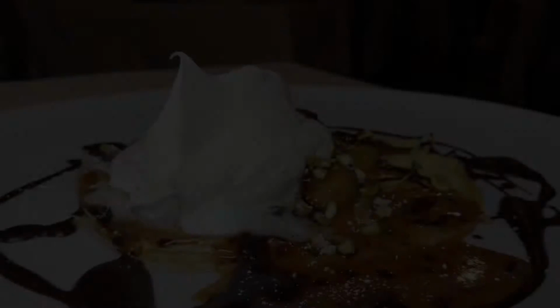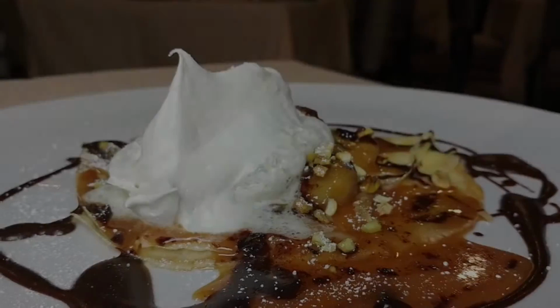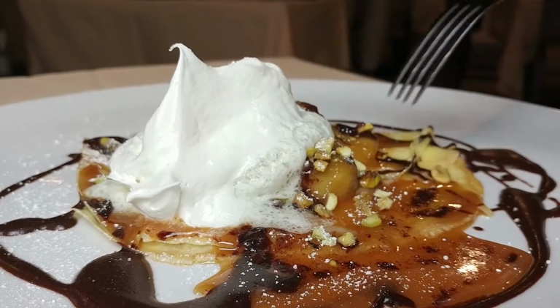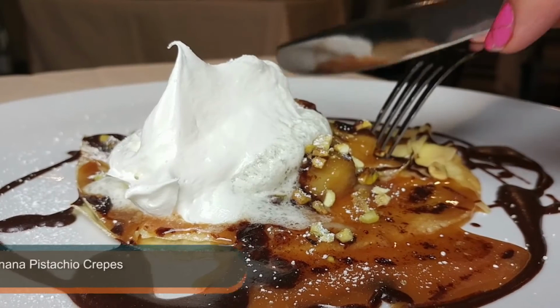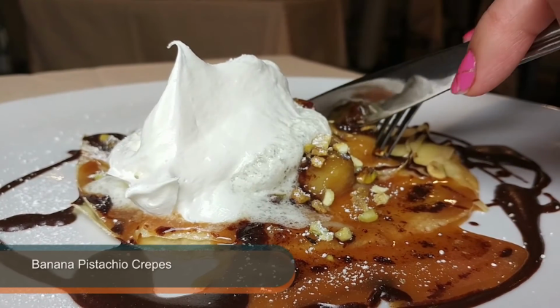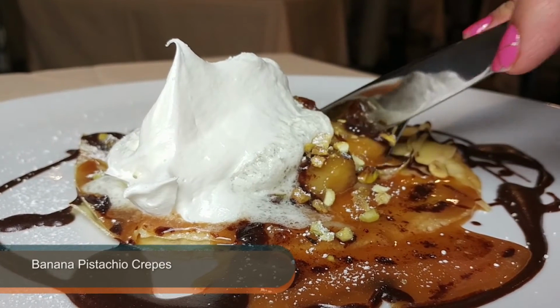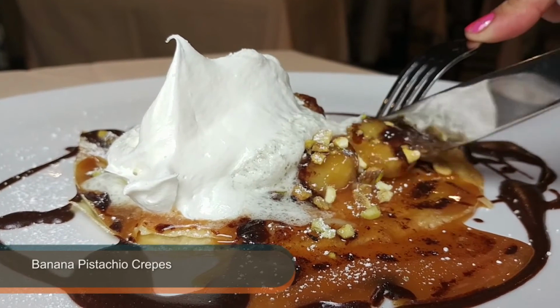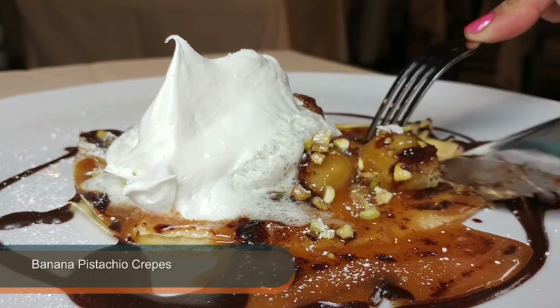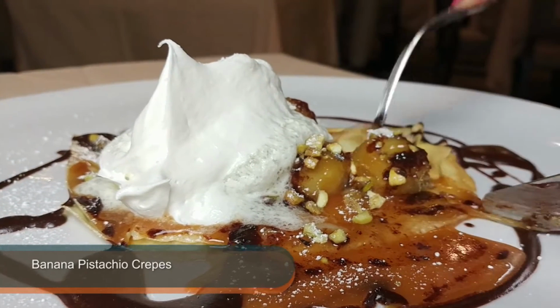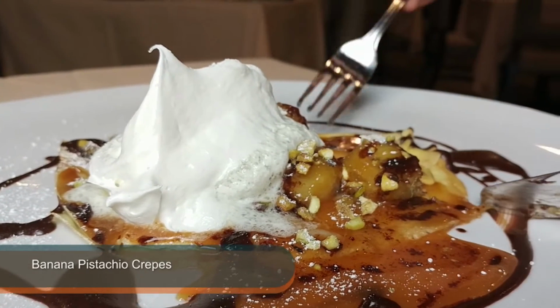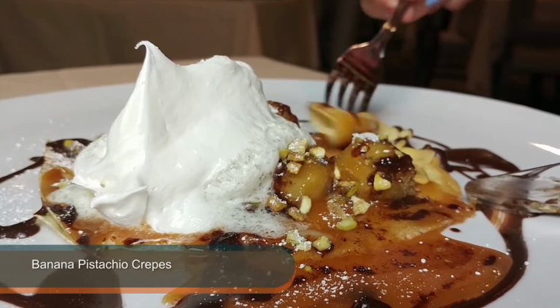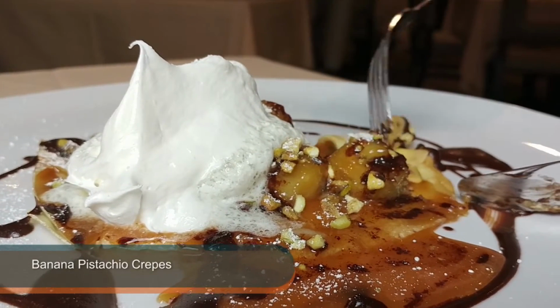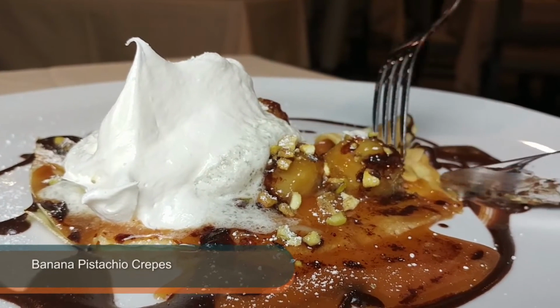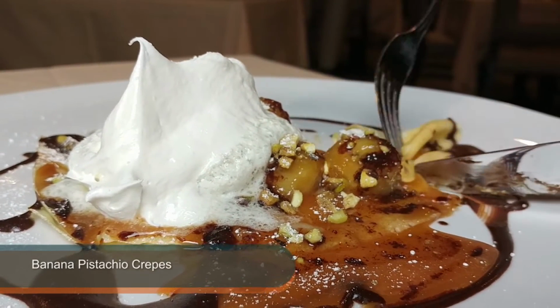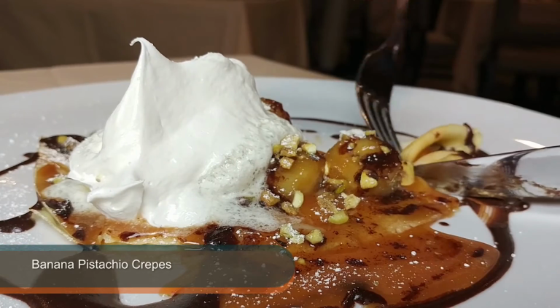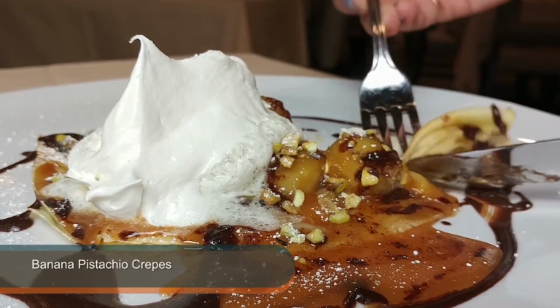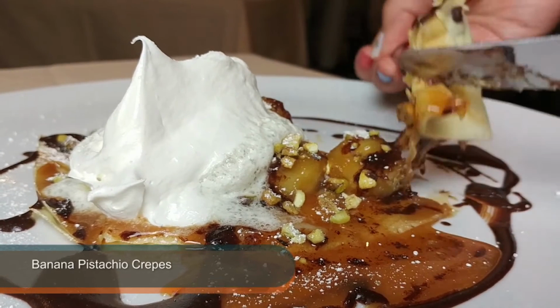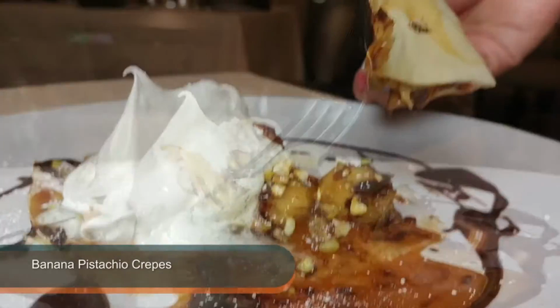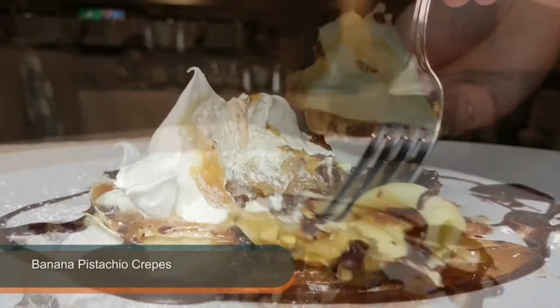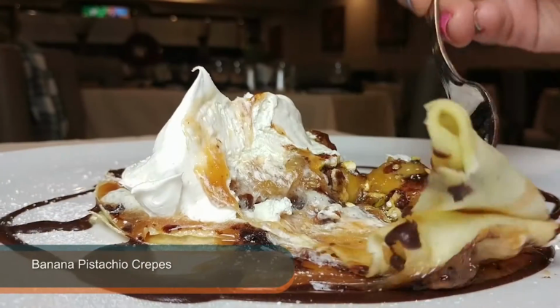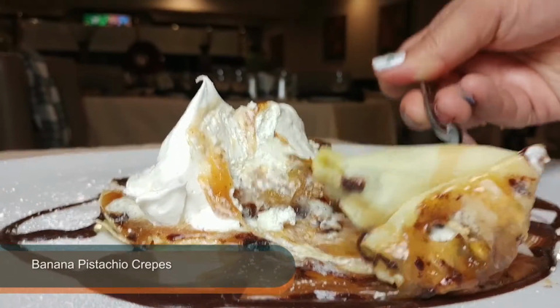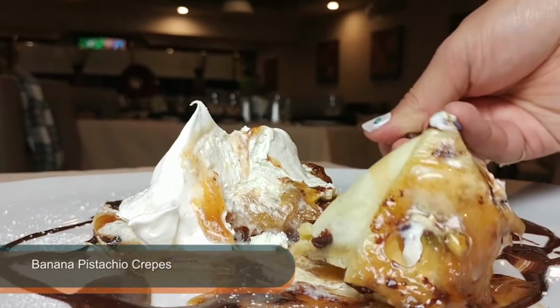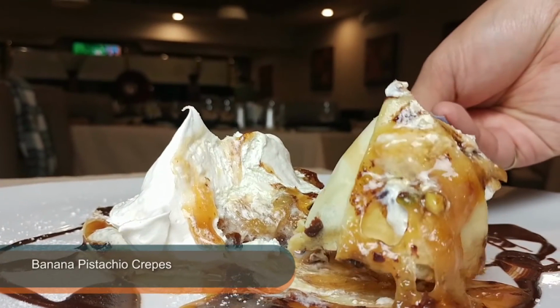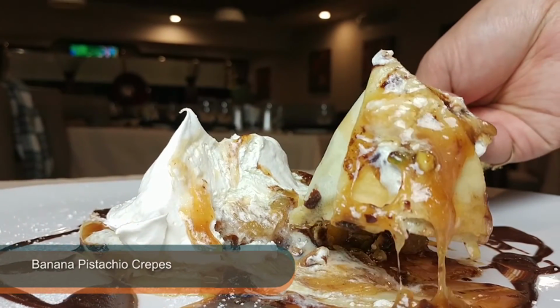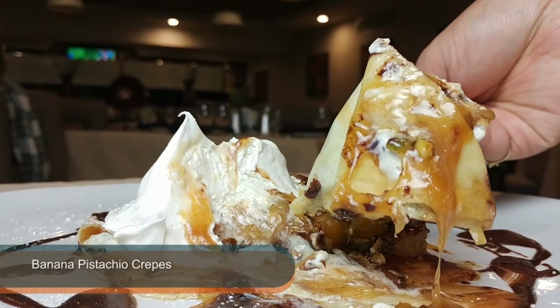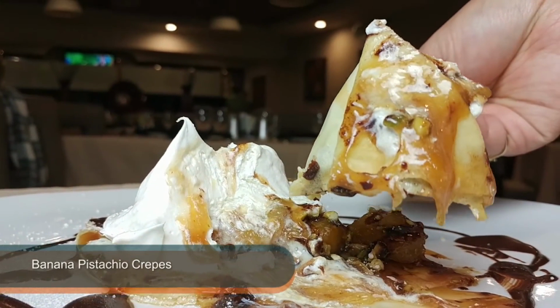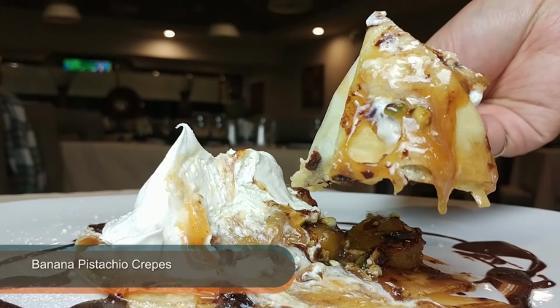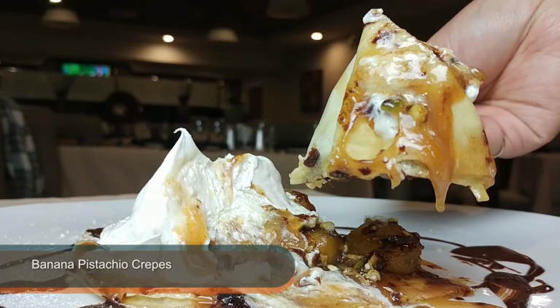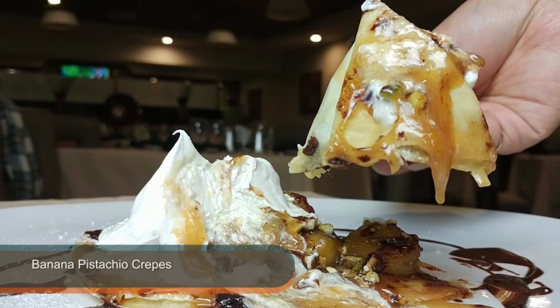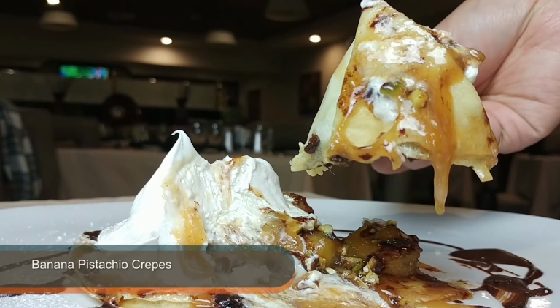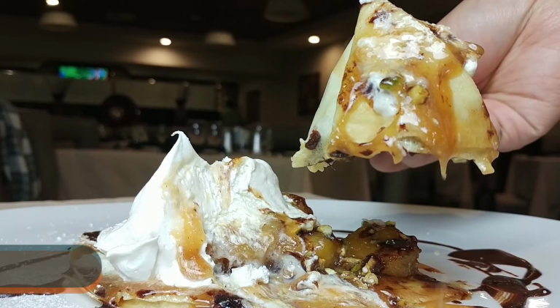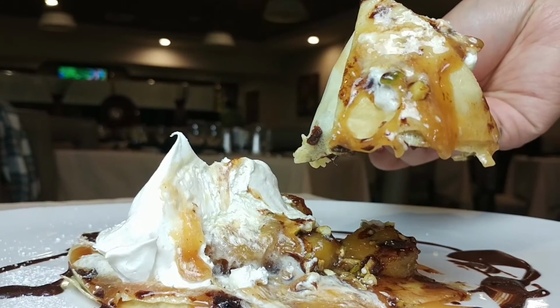And then the dessert is crepes. We sauté the bananas with a little bit of caramel sauce and vanilla. And we actually add a little bit of banana liqueur to it, and it kind of enhances the flavor. And we put a little bit of that mixture on top of the crepes.